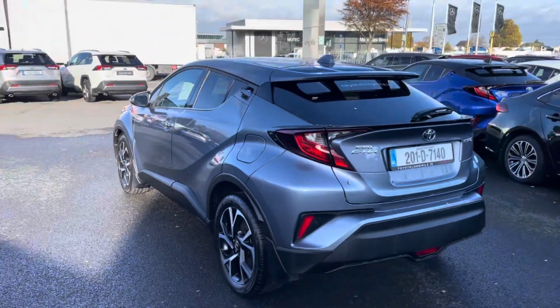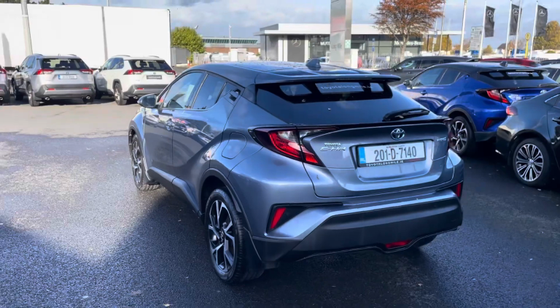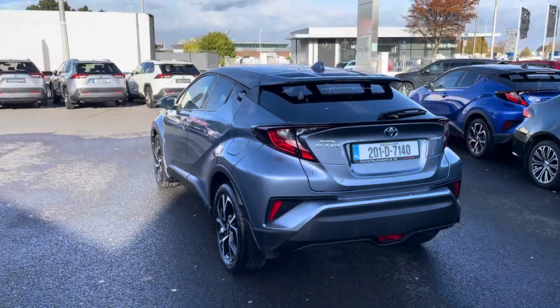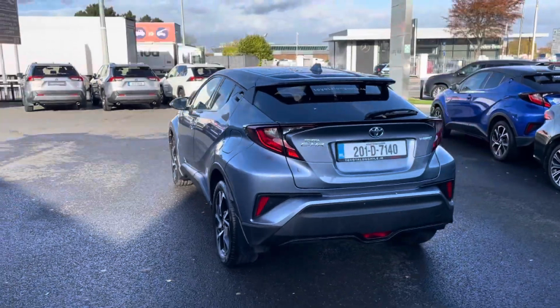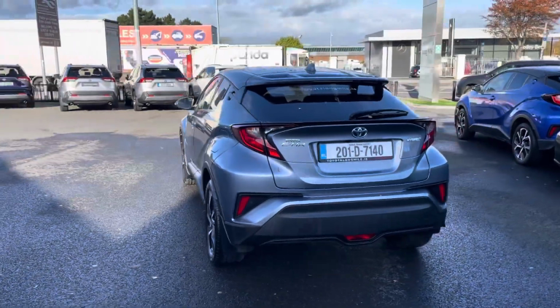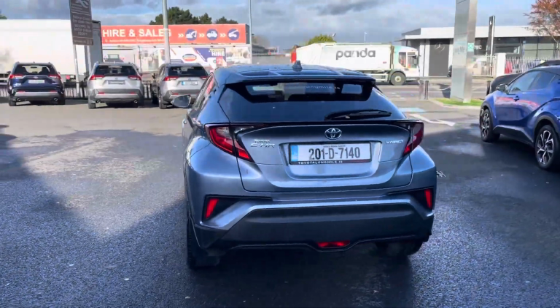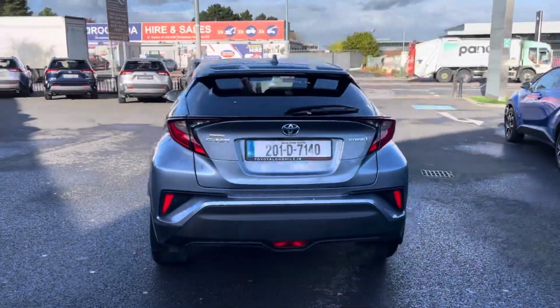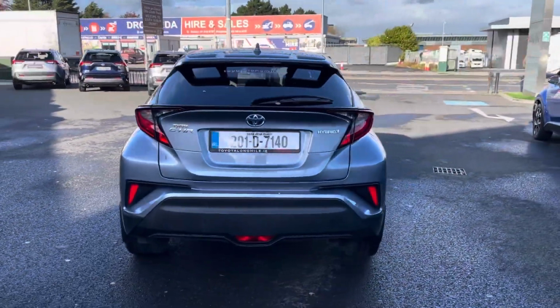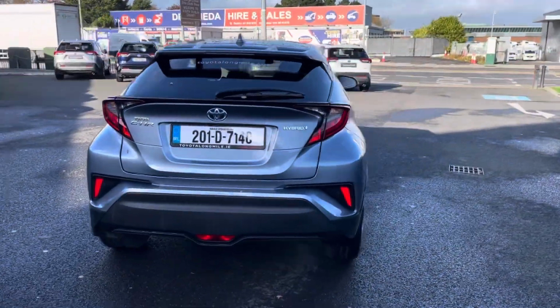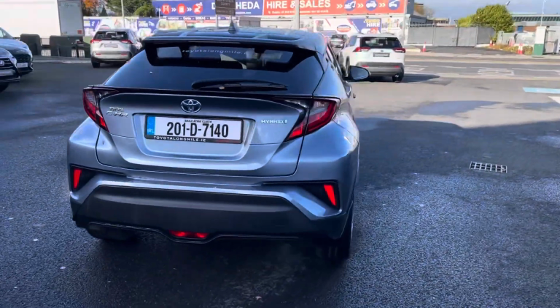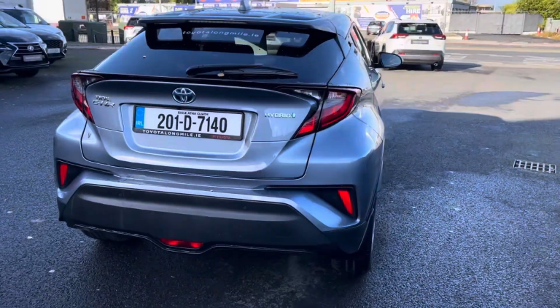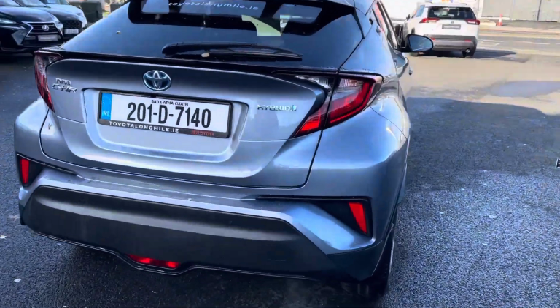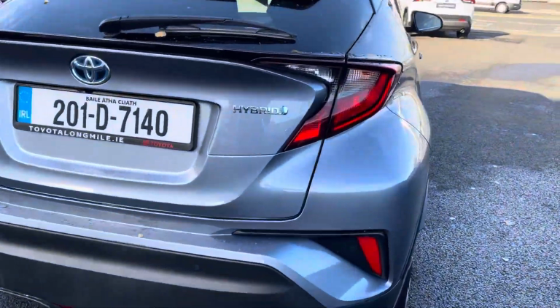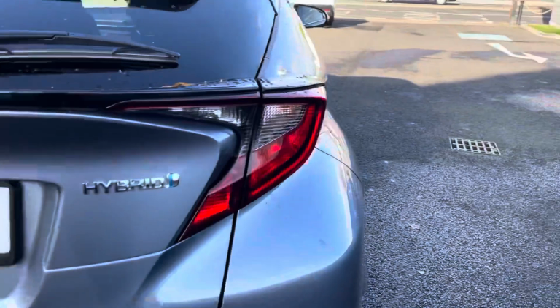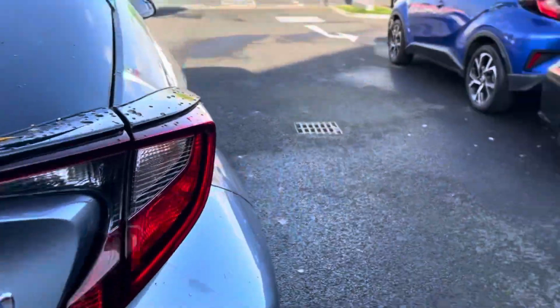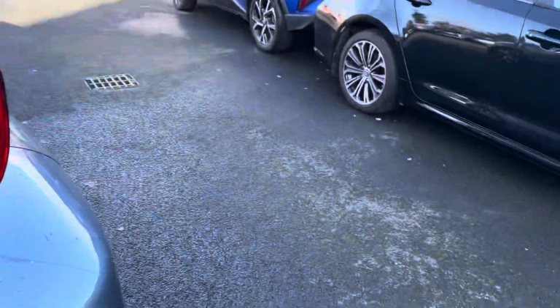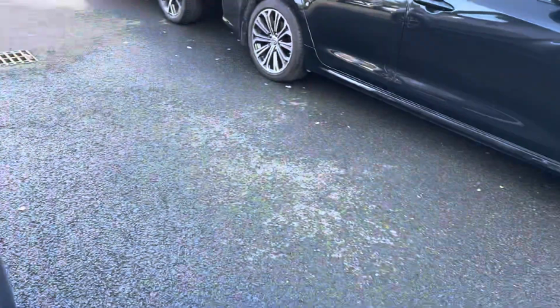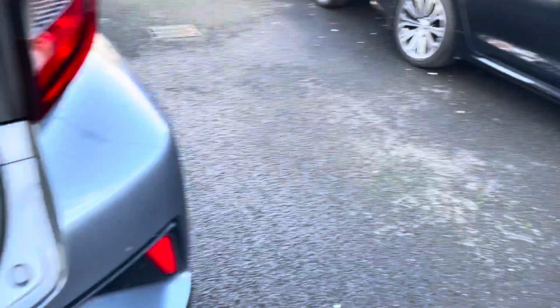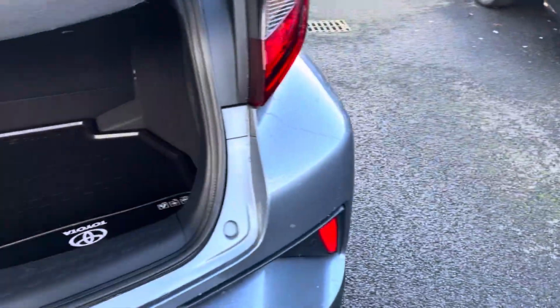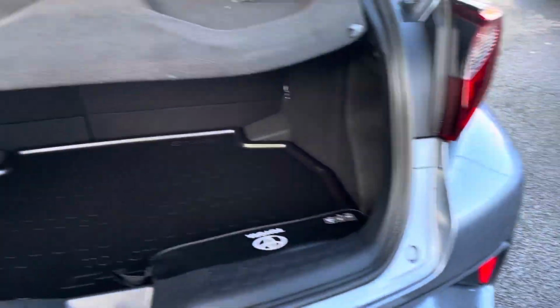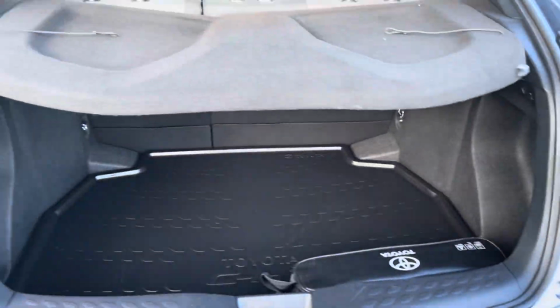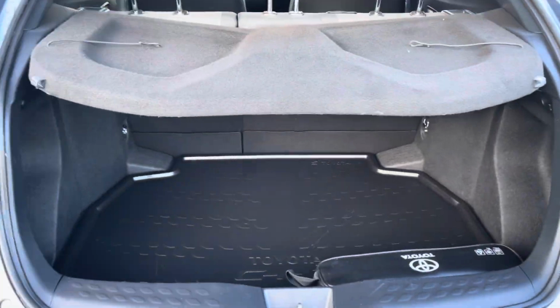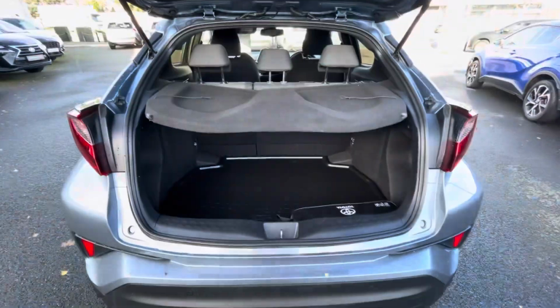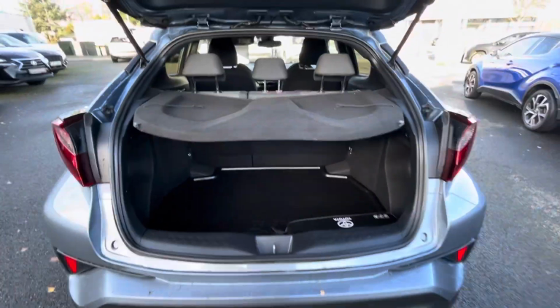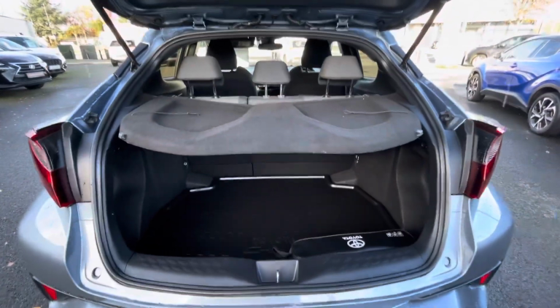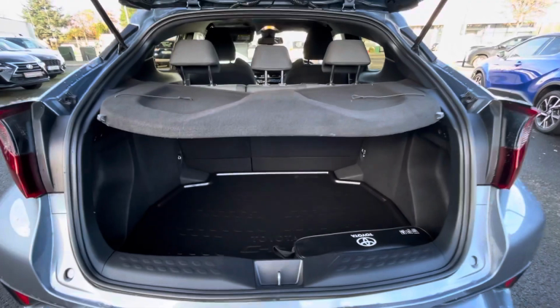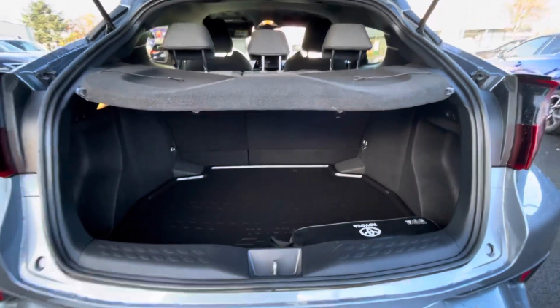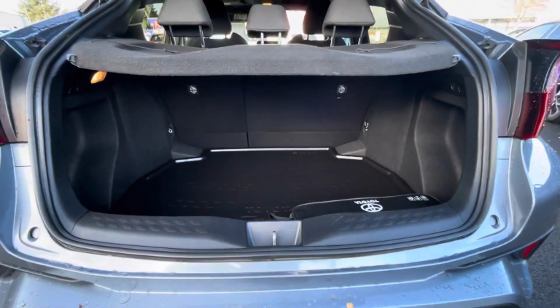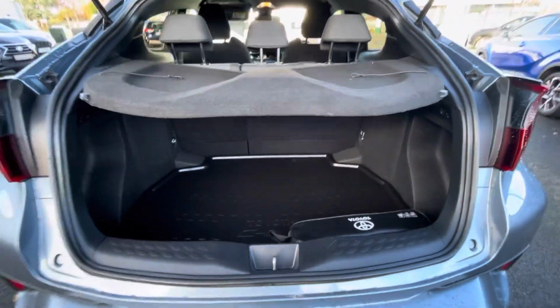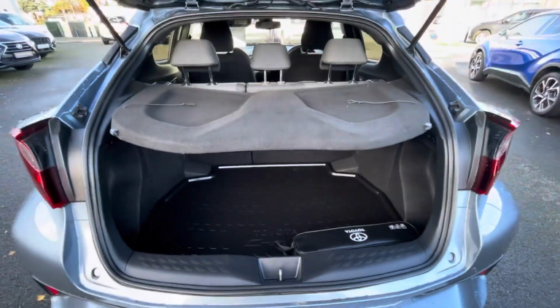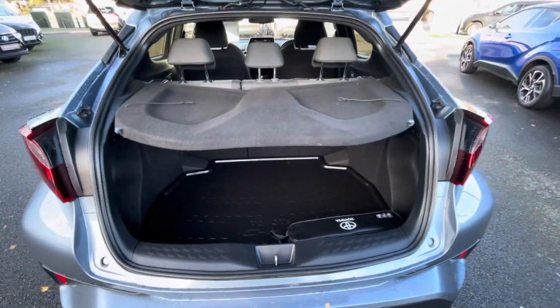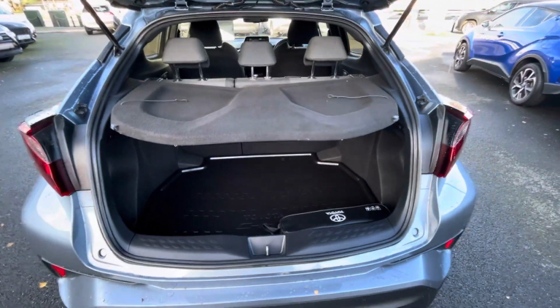Rear spoiler, reversing camera and parking sensors. Taking a big look into the back of the car, there's a good sized boot area with plenty of space and a rubber boot liner also.